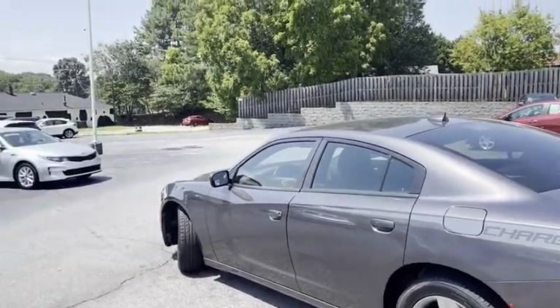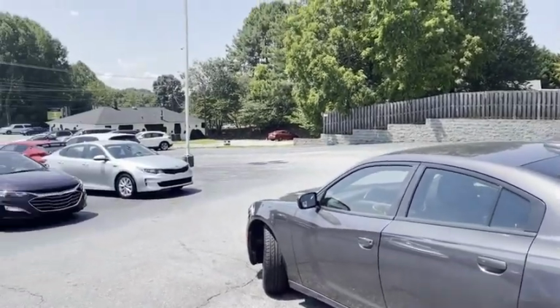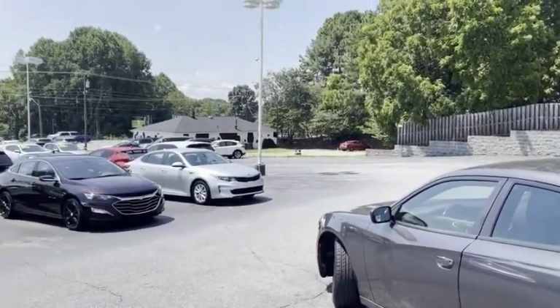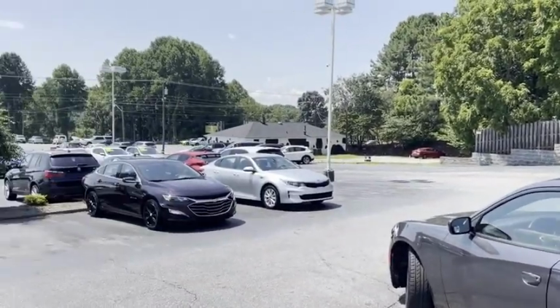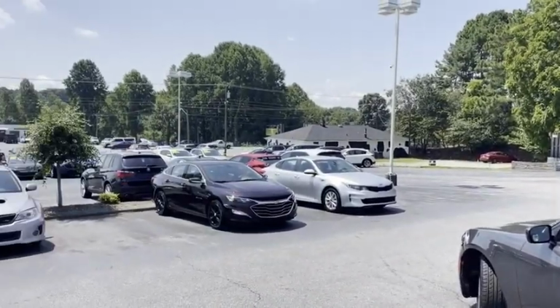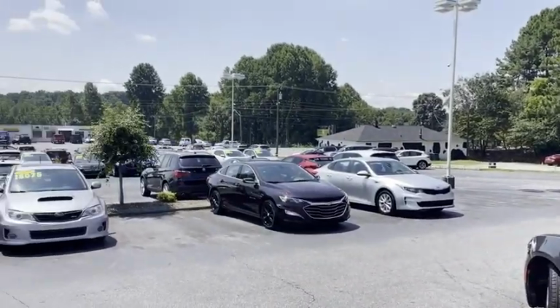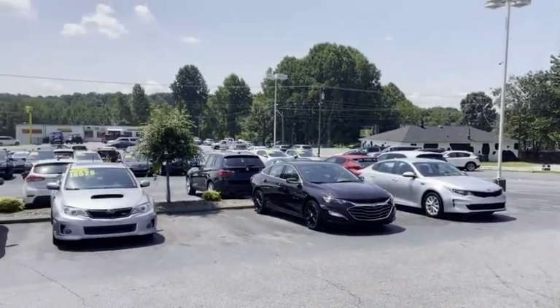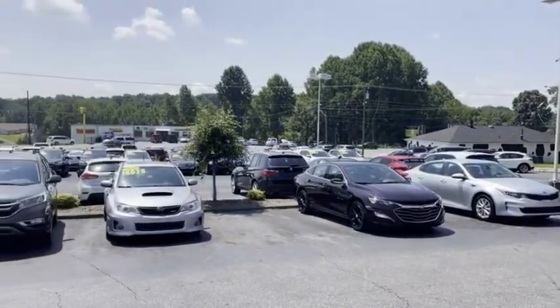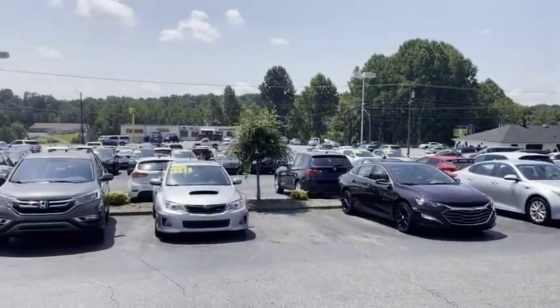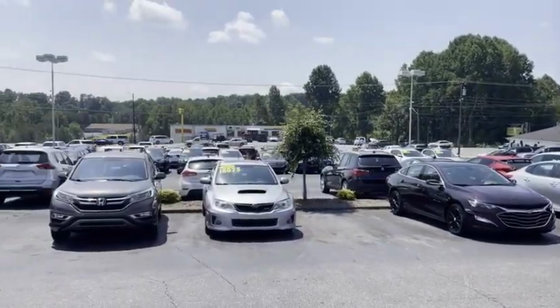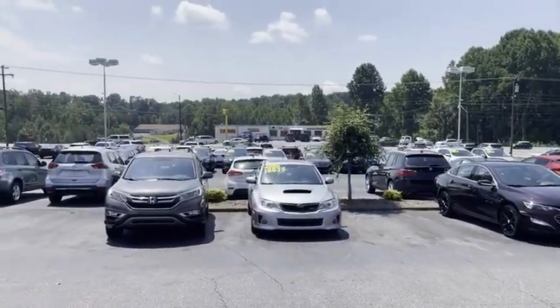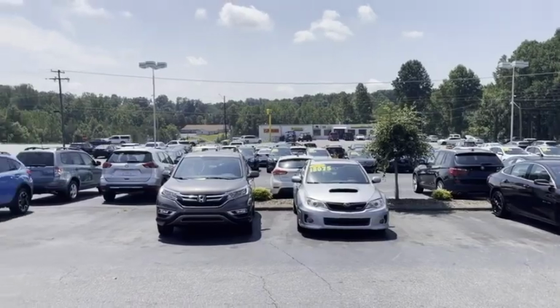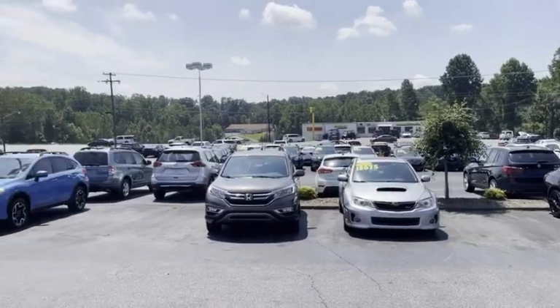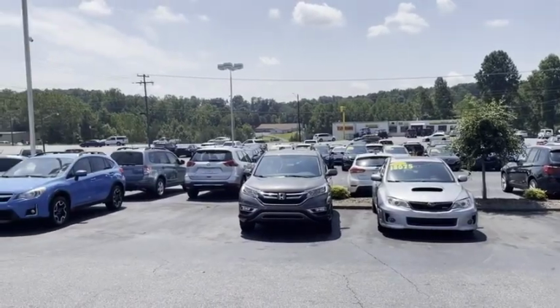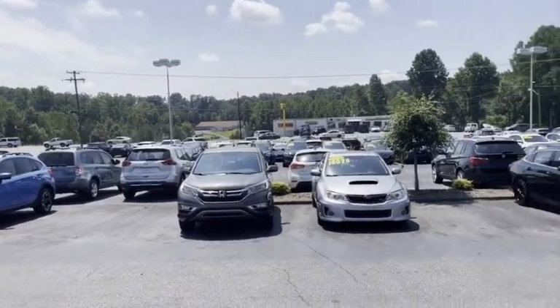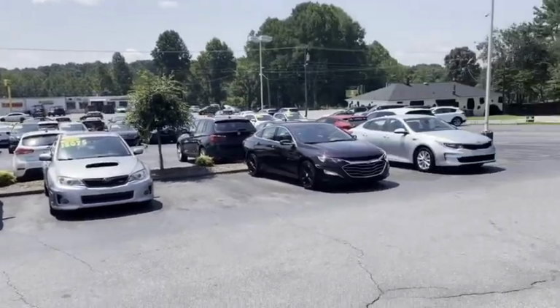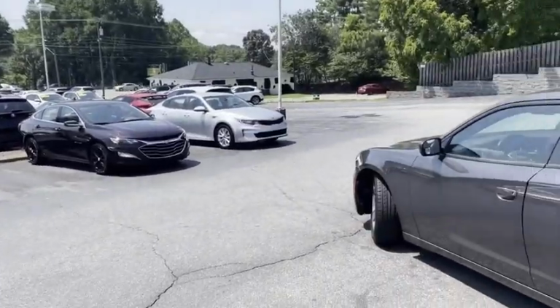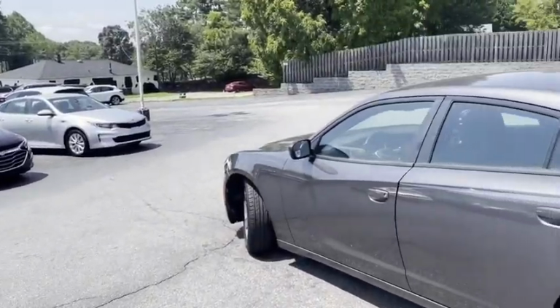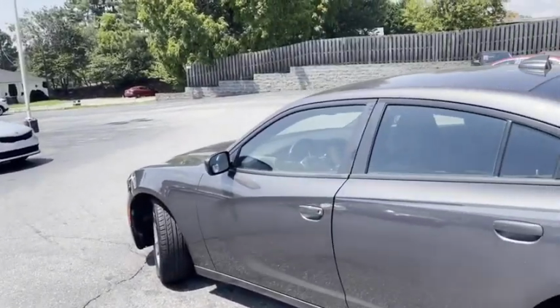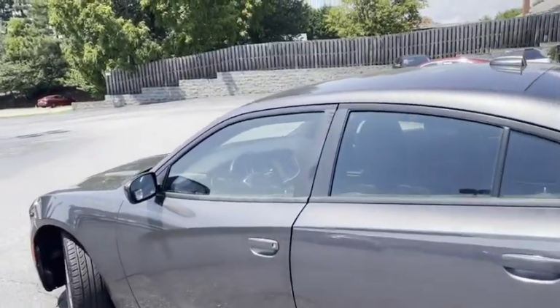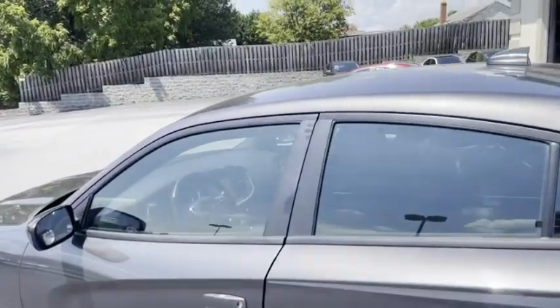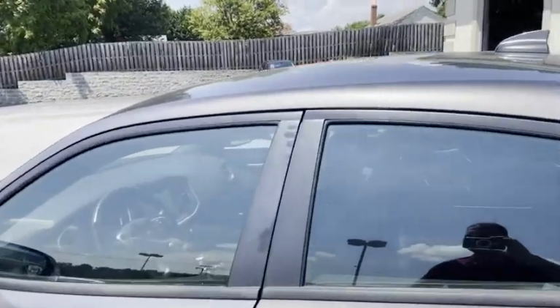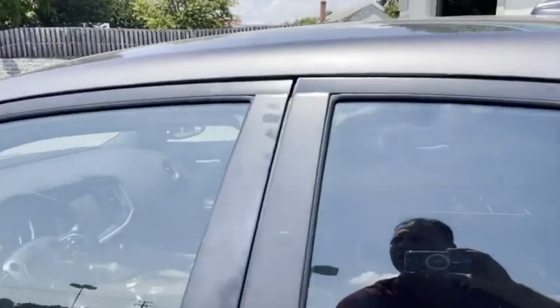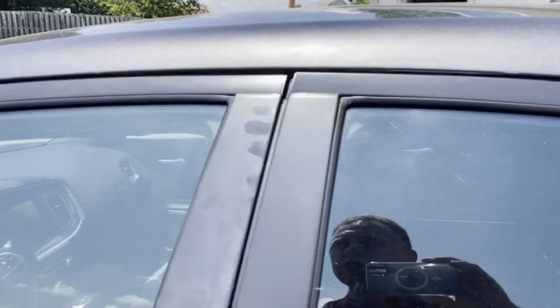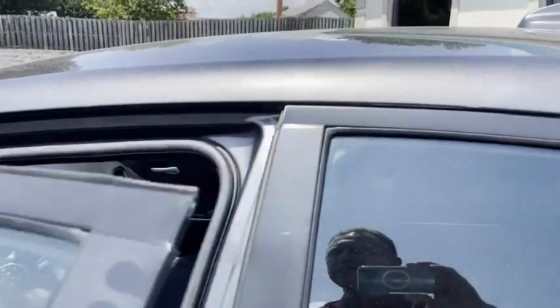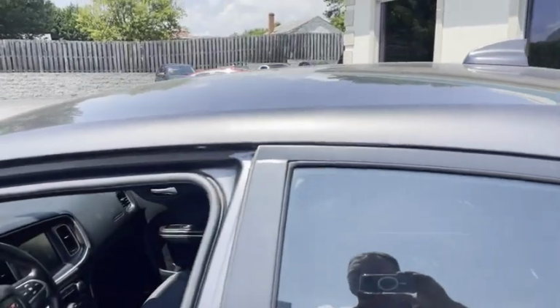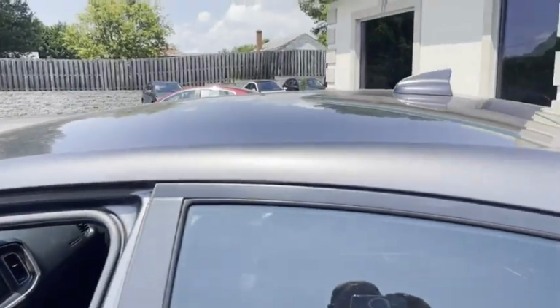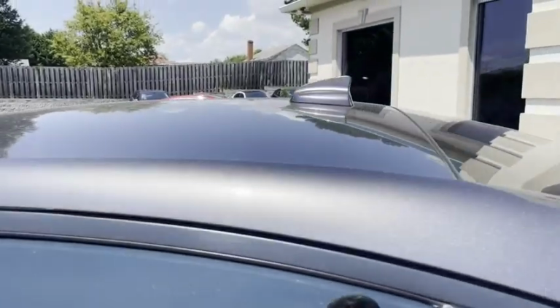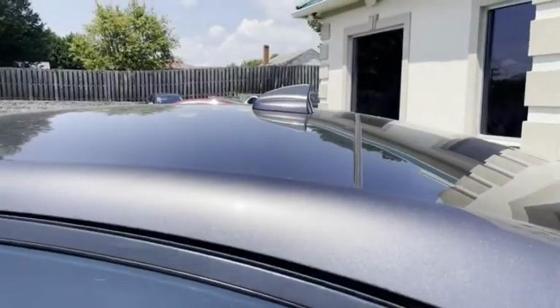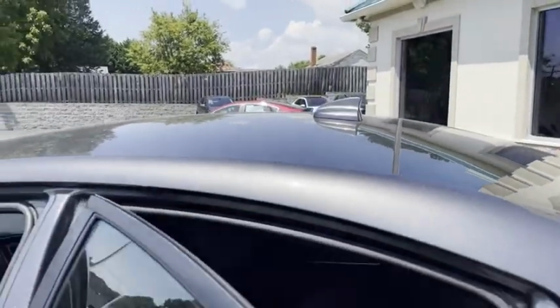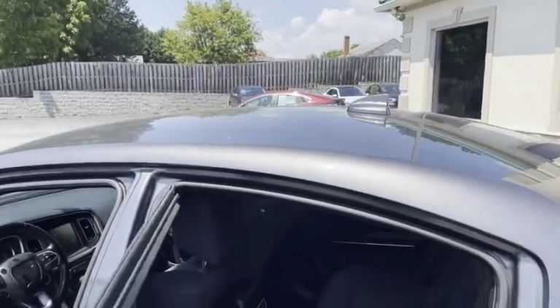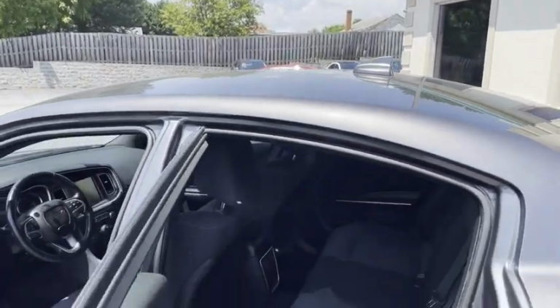We do all of our financing here — good credit, bad credit, no credit at all, no problem at the Trading Post. We can get you approved. You can go to my website to apply: tradingpostcars.com. Click 'Get Approved Now.'